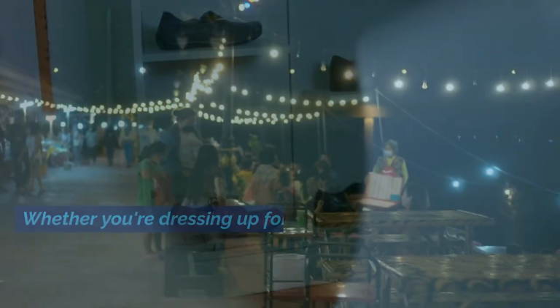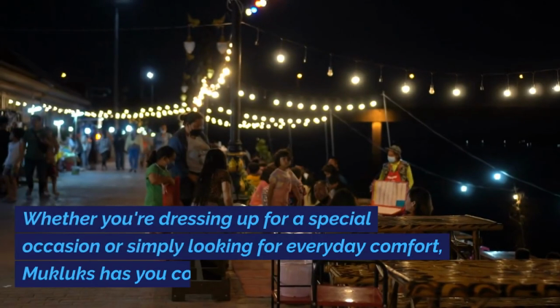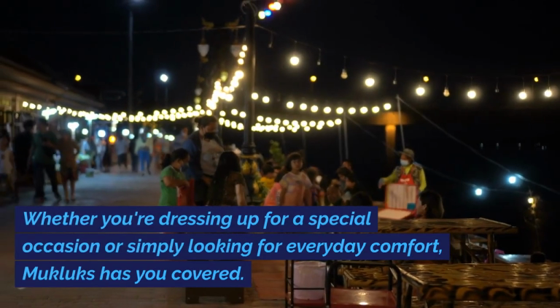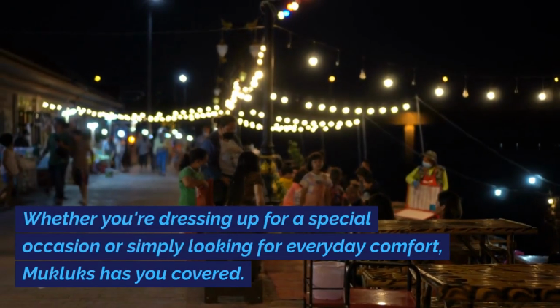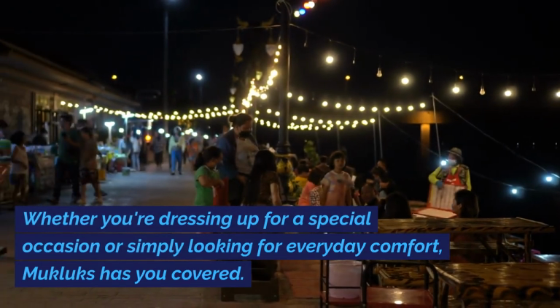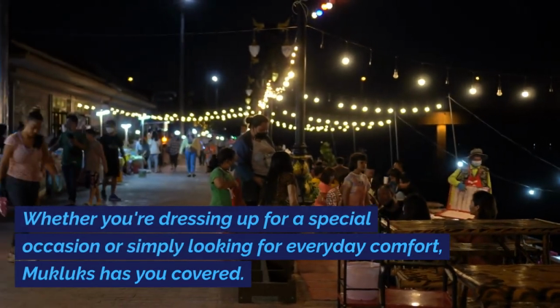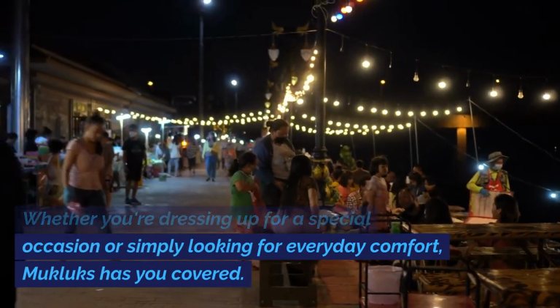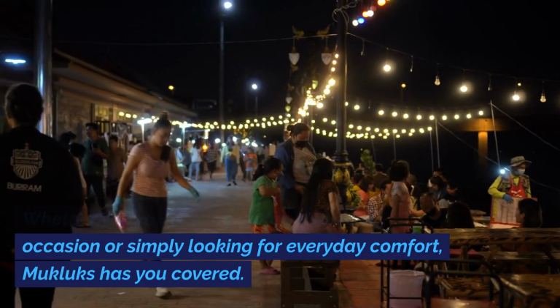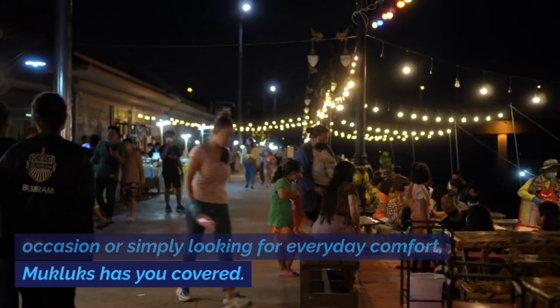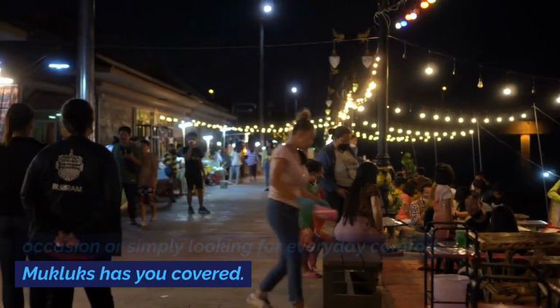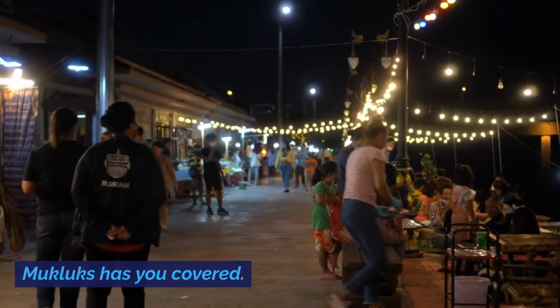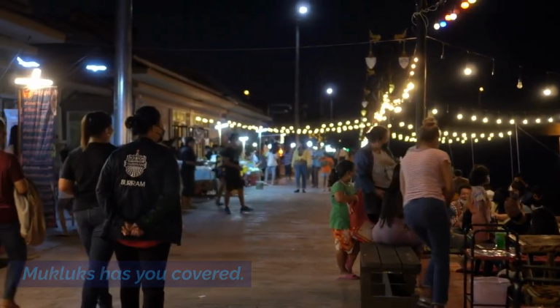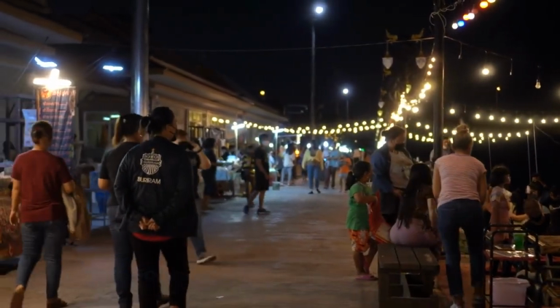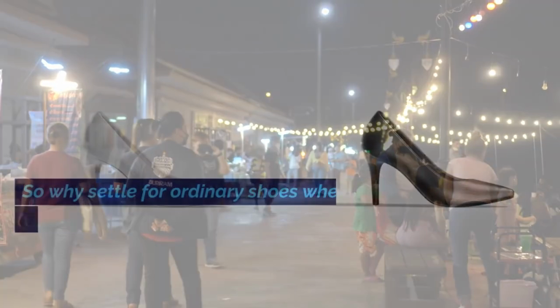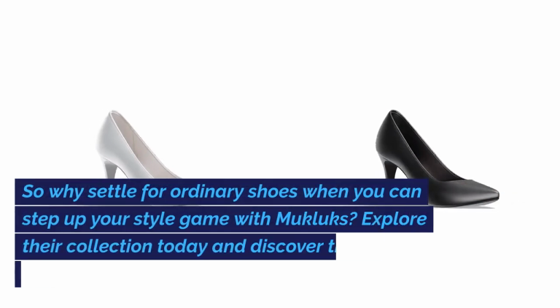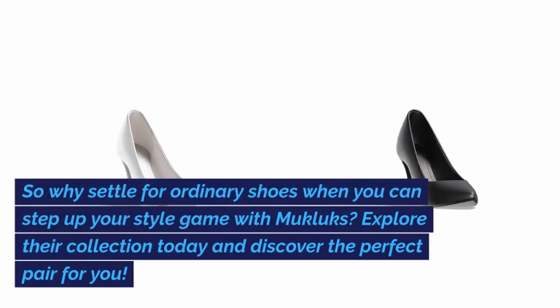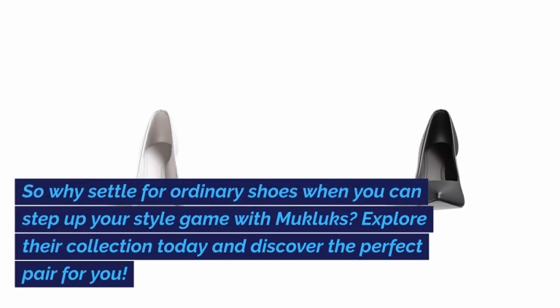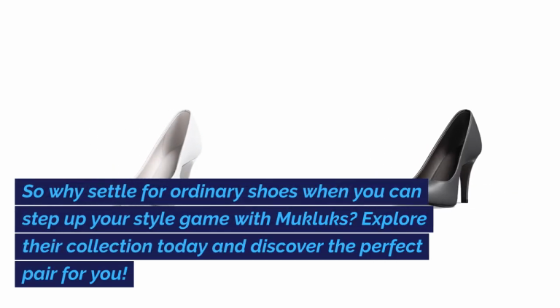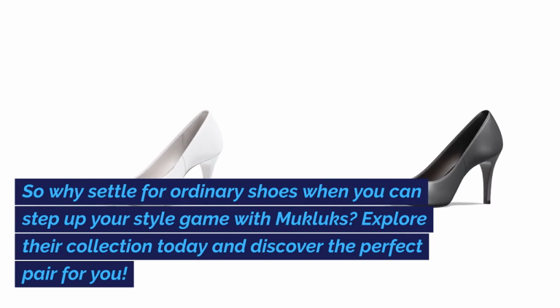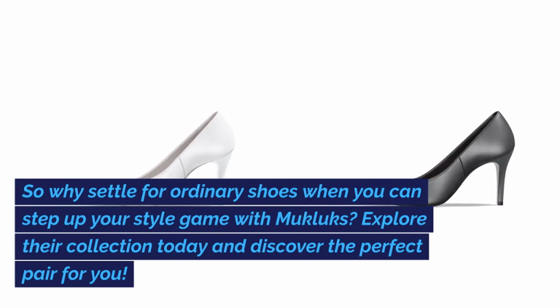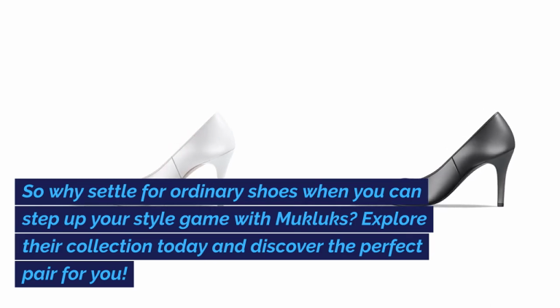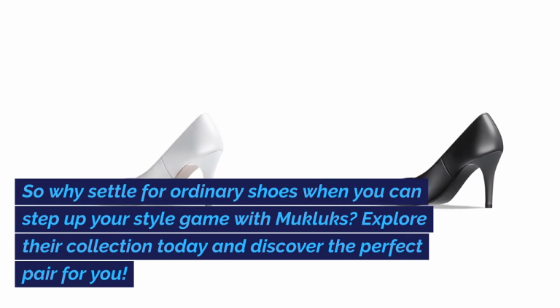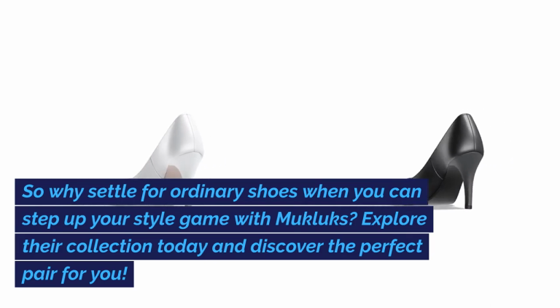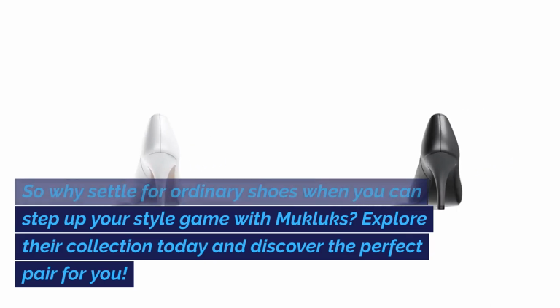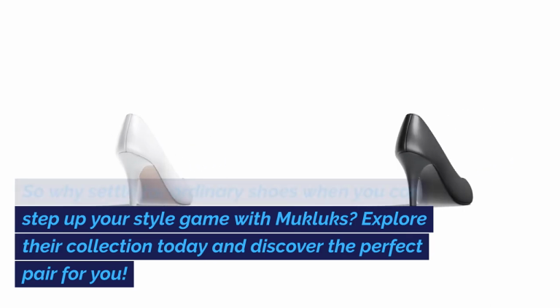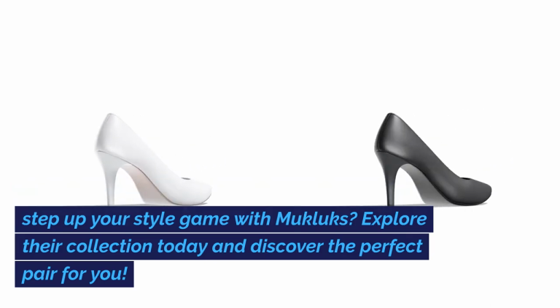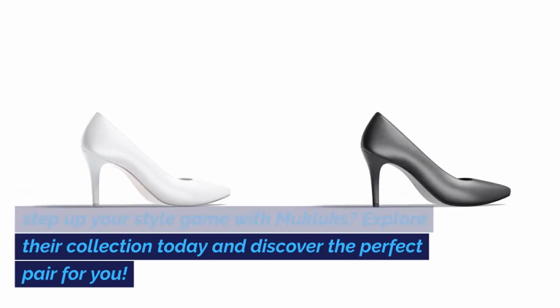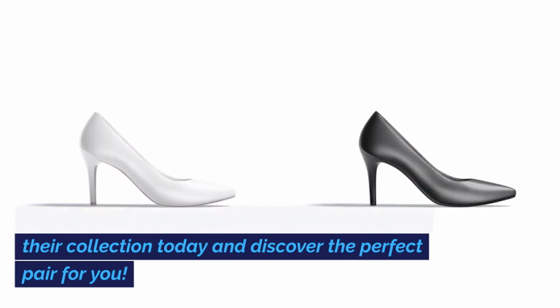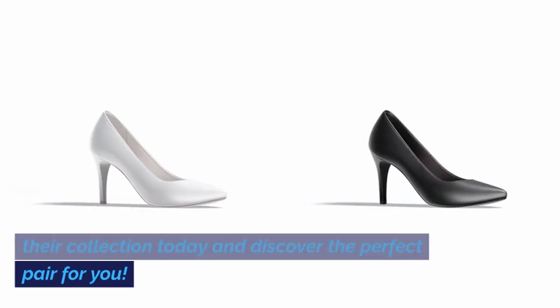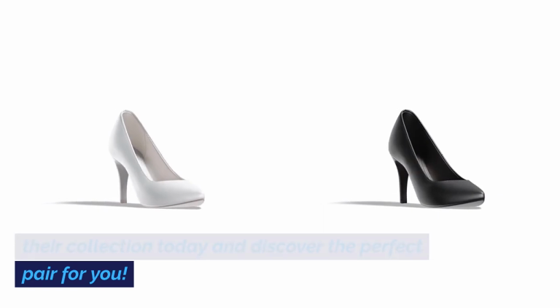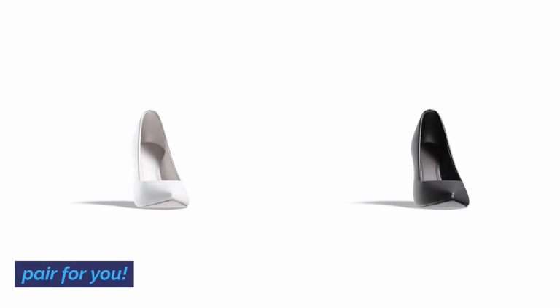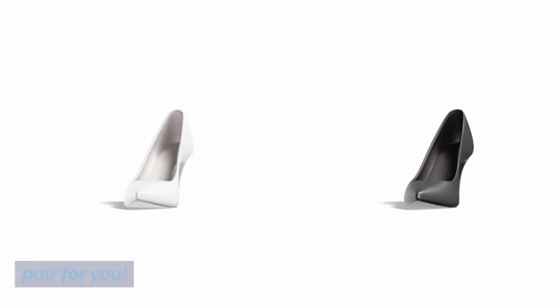Whether you're dressing up for a special occasion or simply looking for everyday comfort, Mucklux has you covered. So why settle for ordinary shoes when you can step up your style game with Mucklux? Explore their collection today and discover the perfect pair for you.